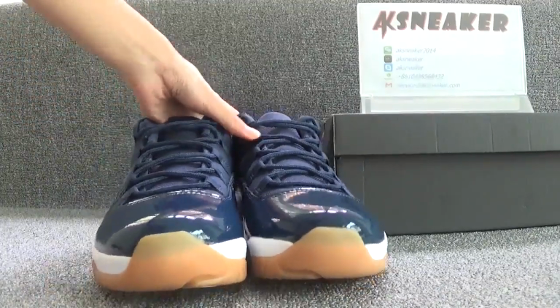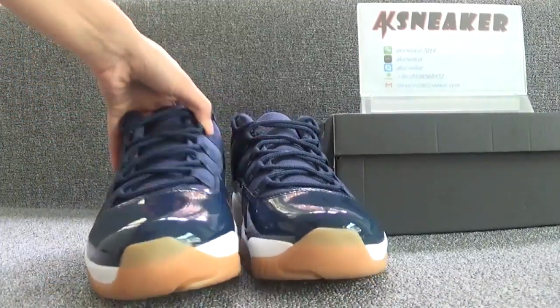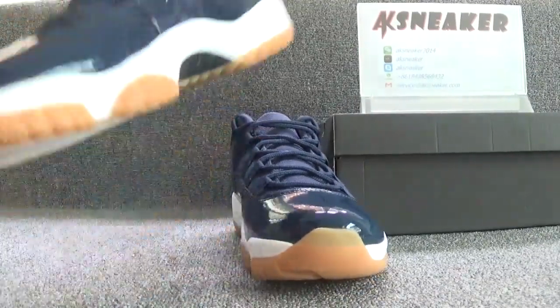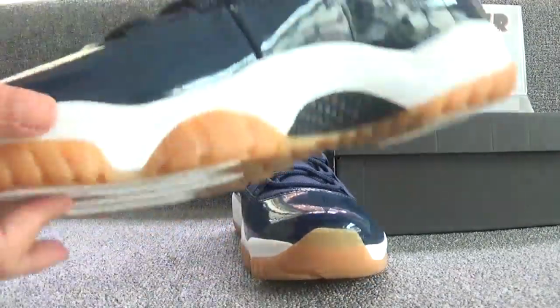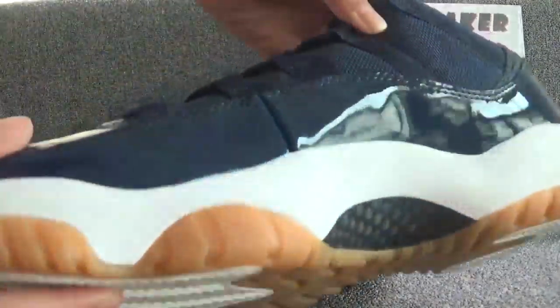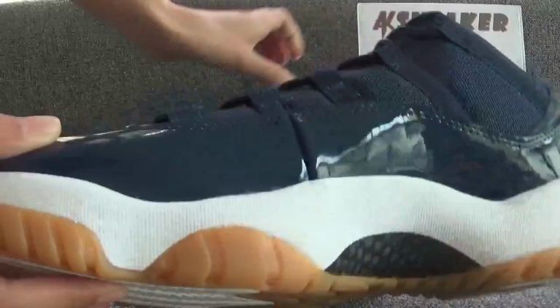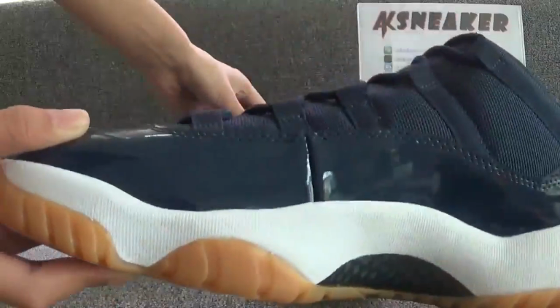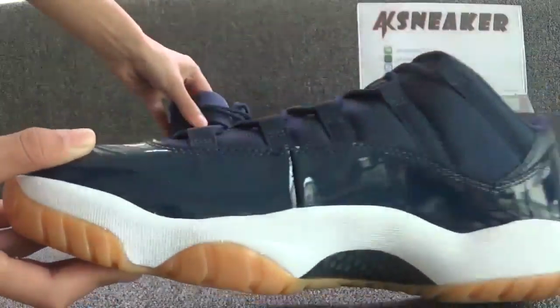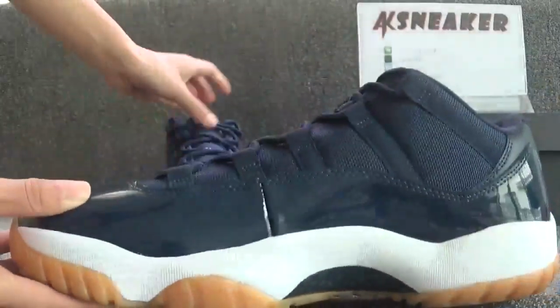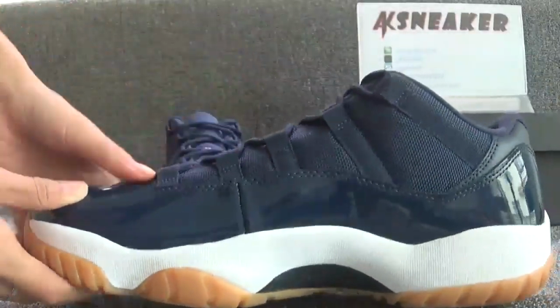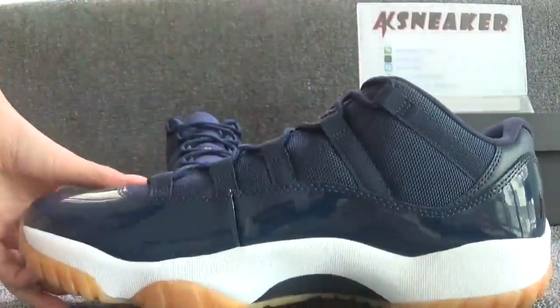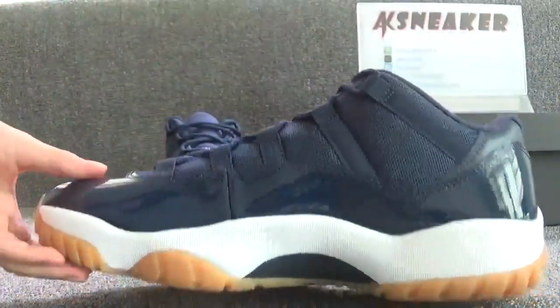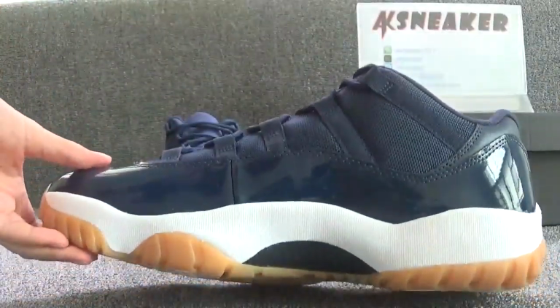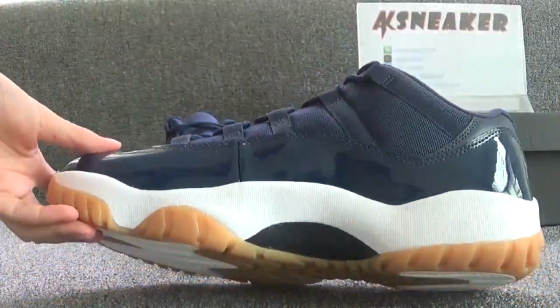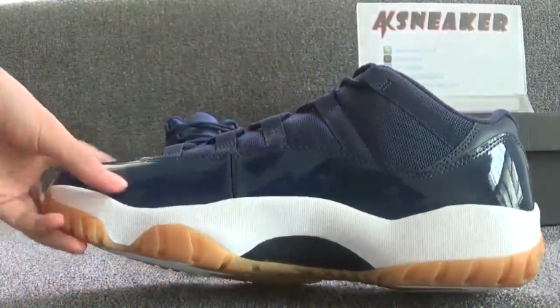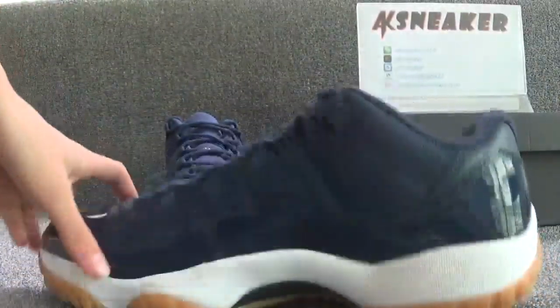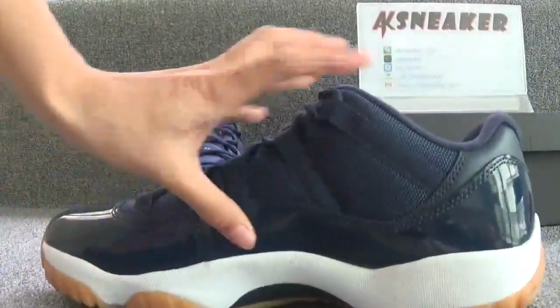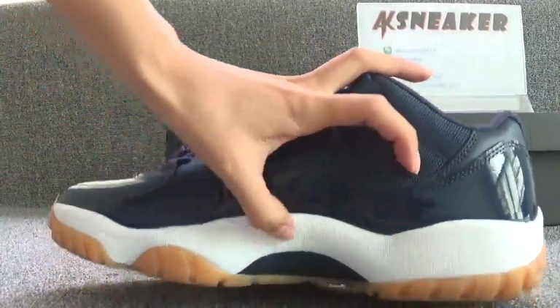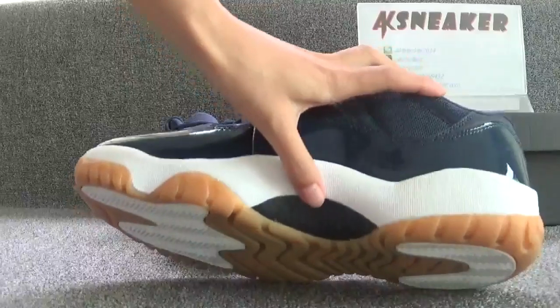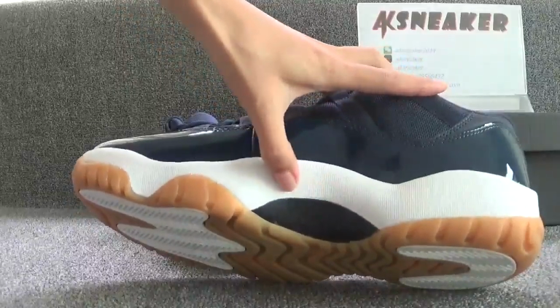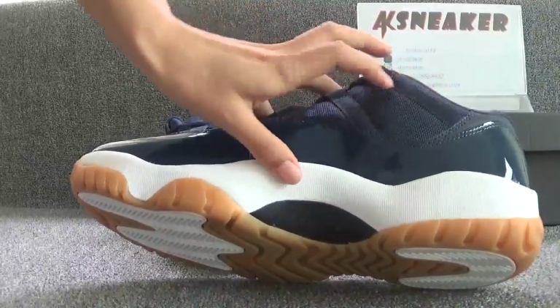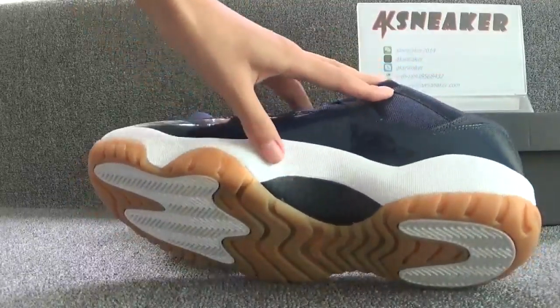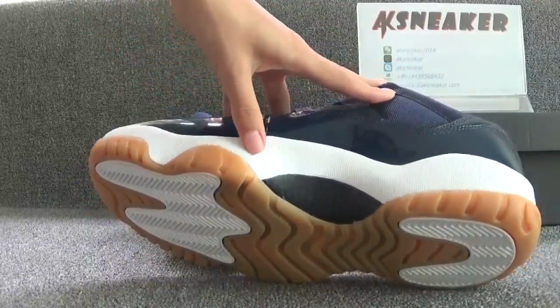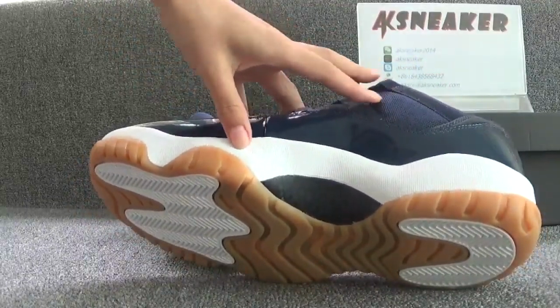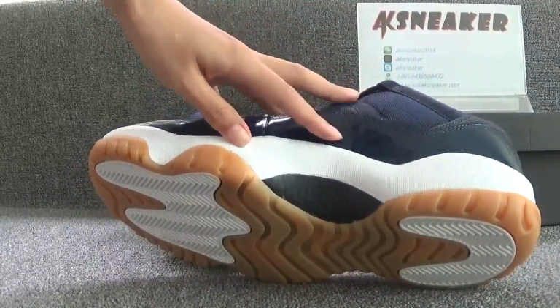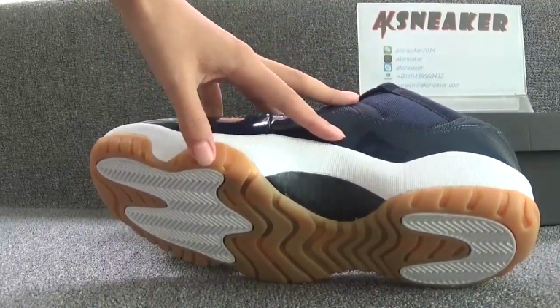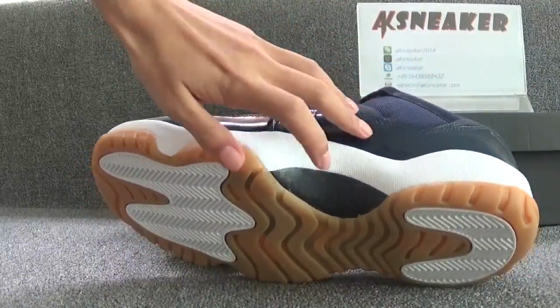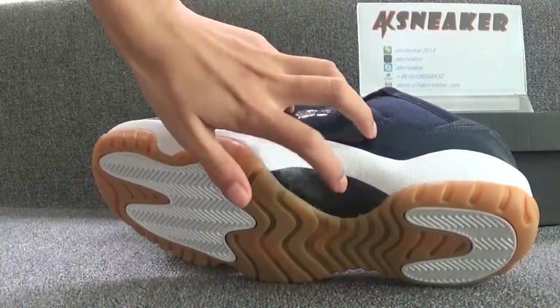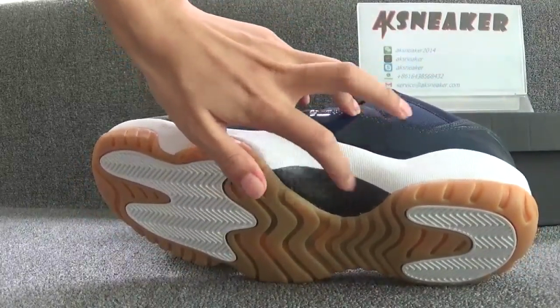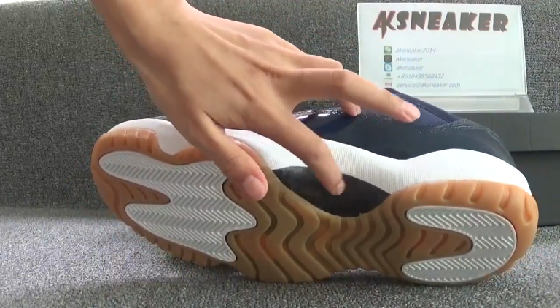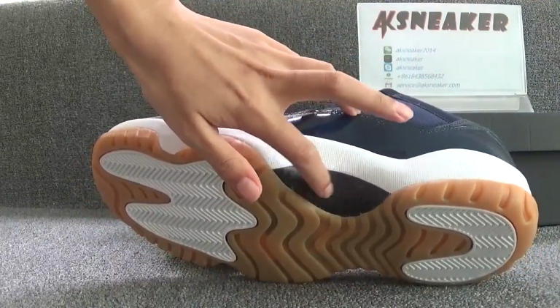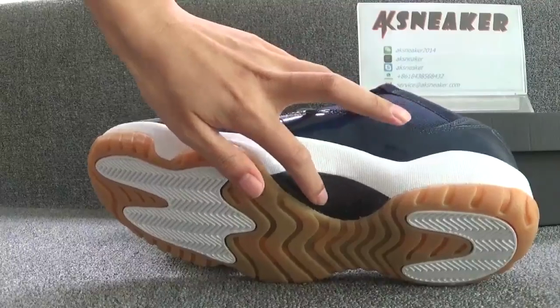Okay, let's check this side. You can see the white sole. And this part is carbon fiber.